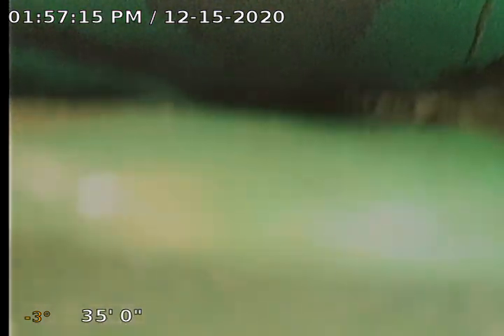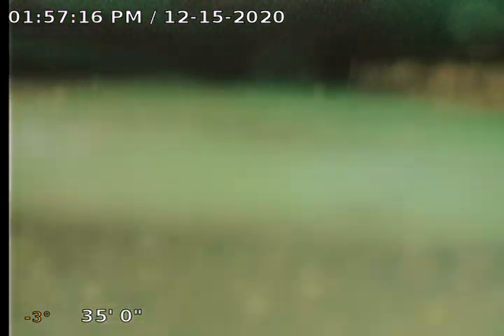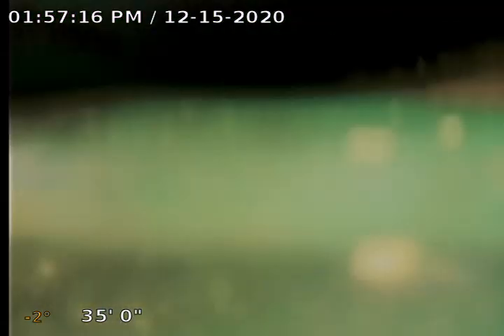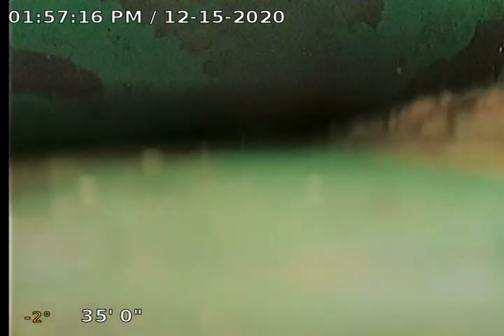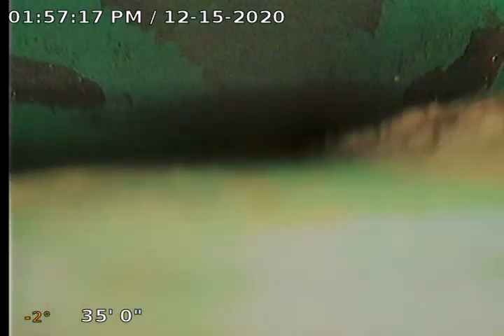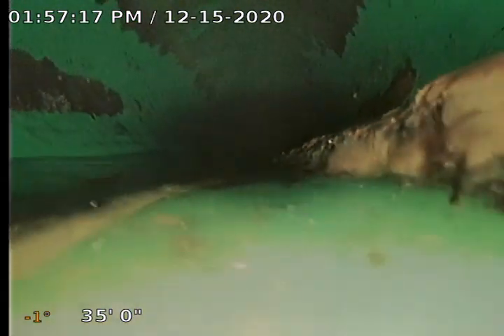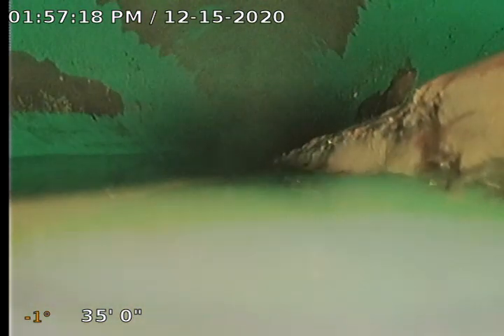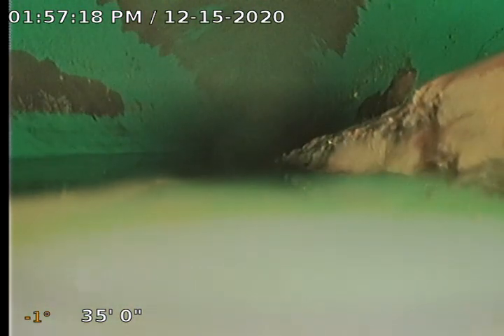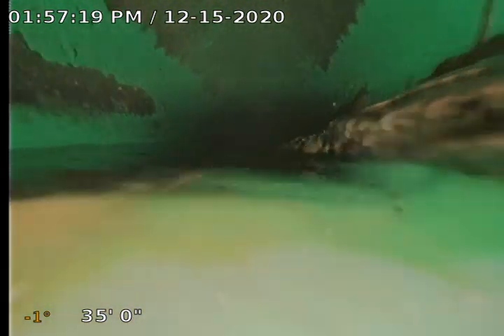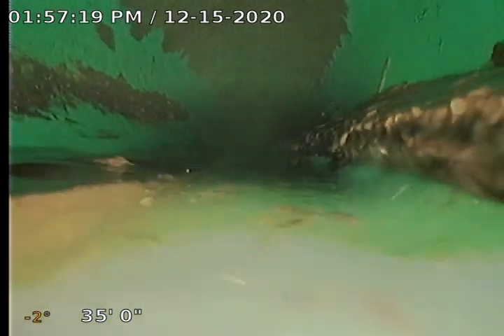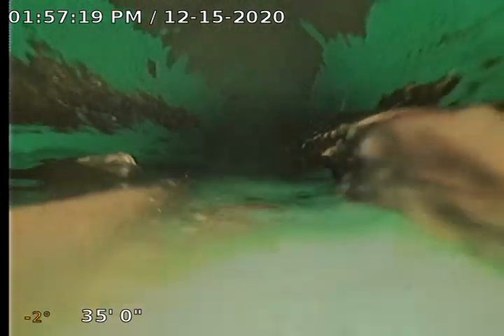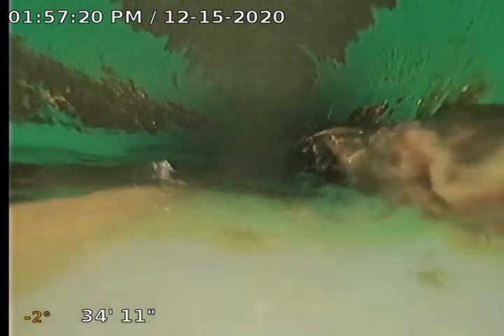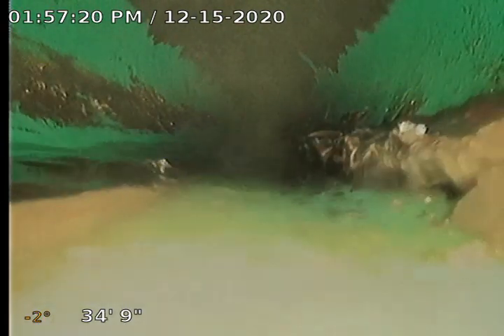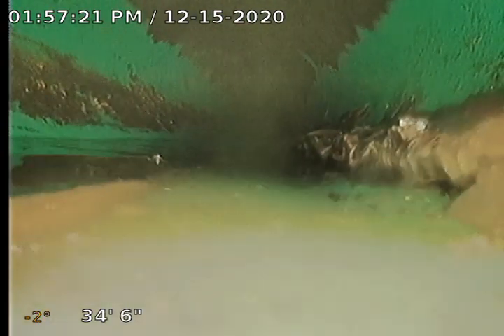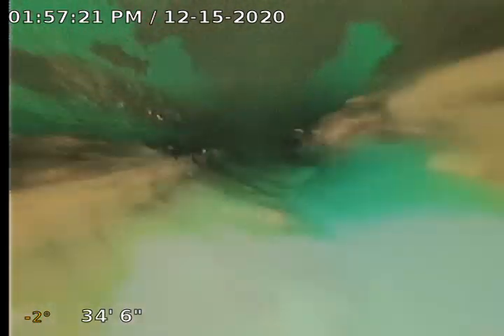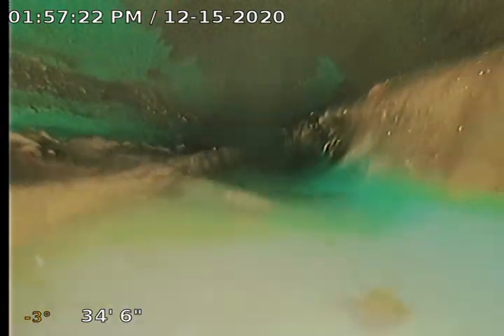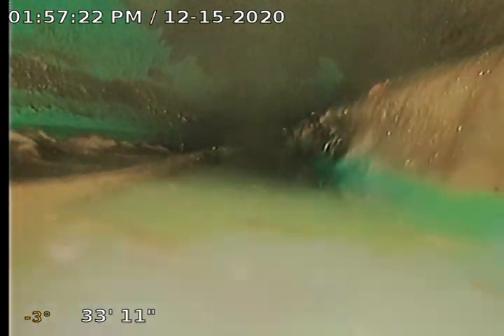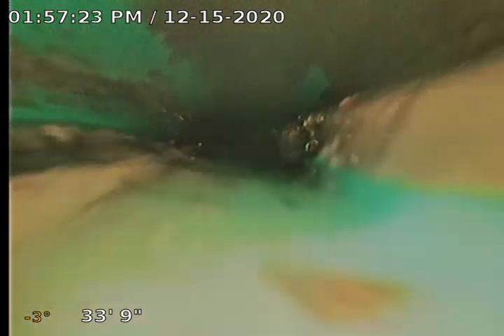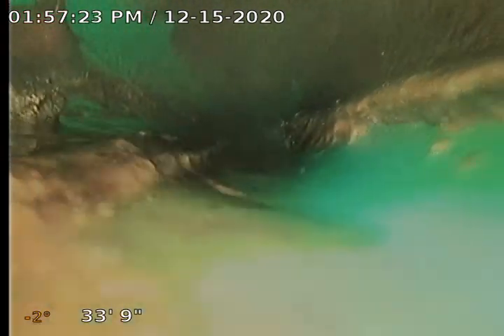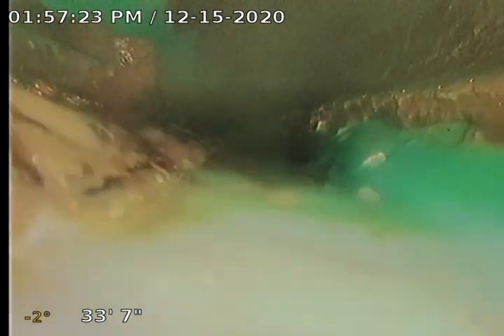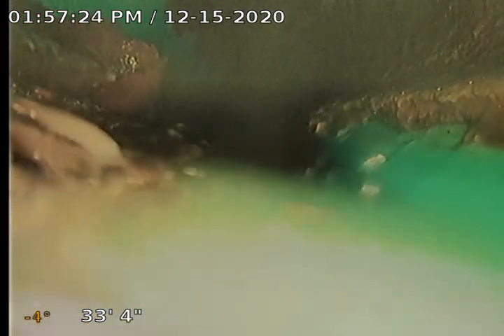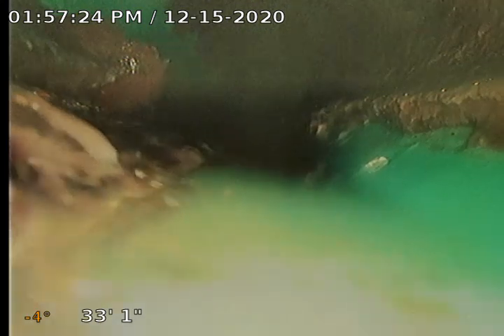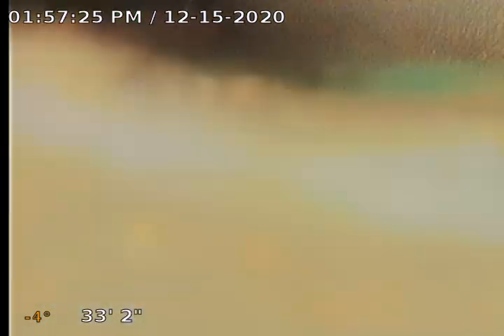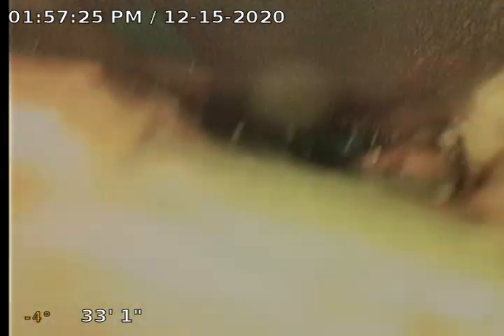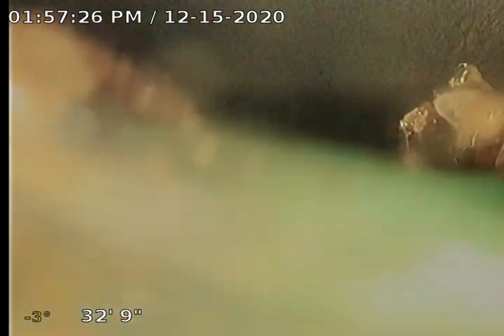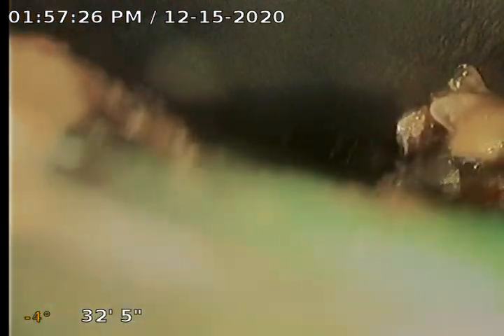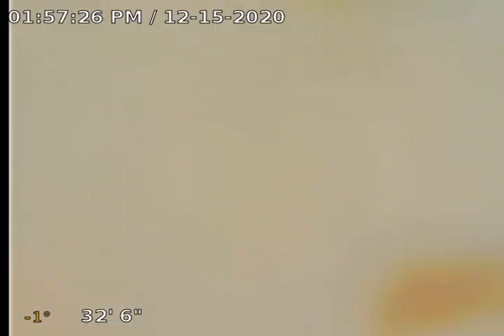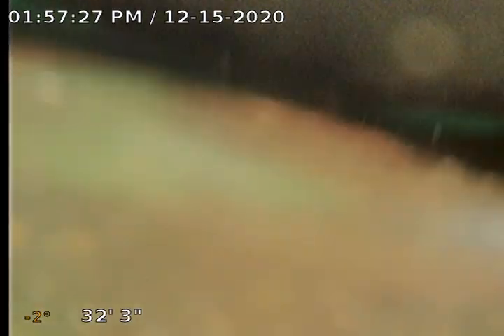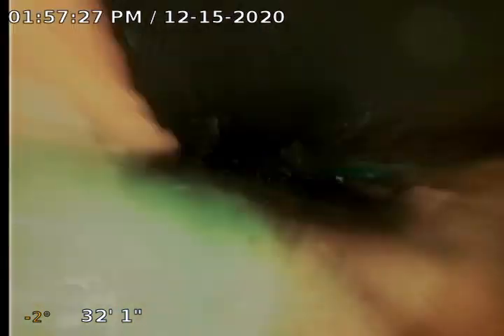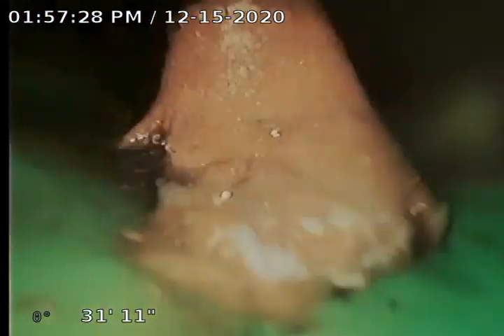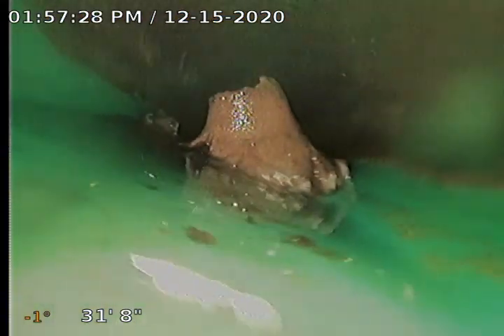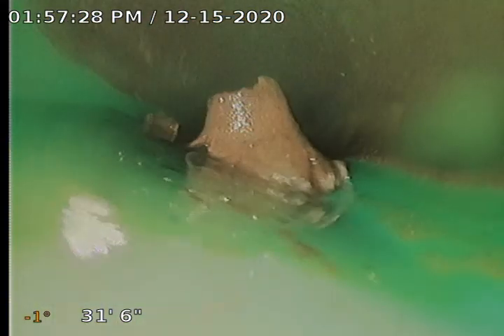Right here you can see we've got some sludge along the sides. This is another area where we're holding solids and we've got water that's building up. You can actually see the camera is pulling some of that sludge up behind us and breaking it down.